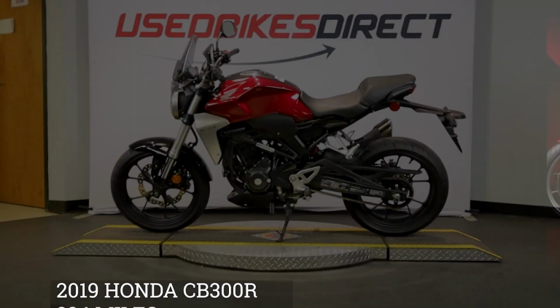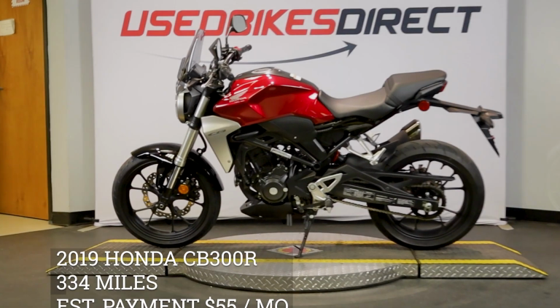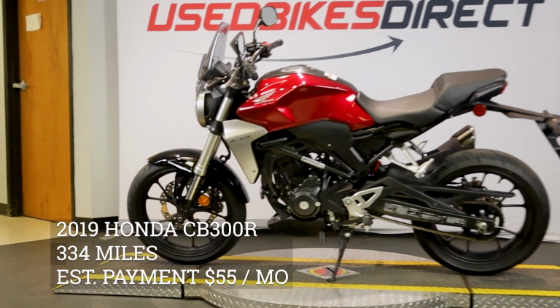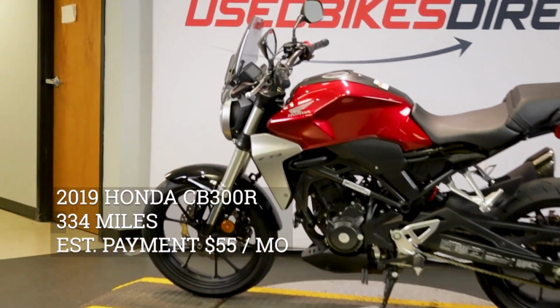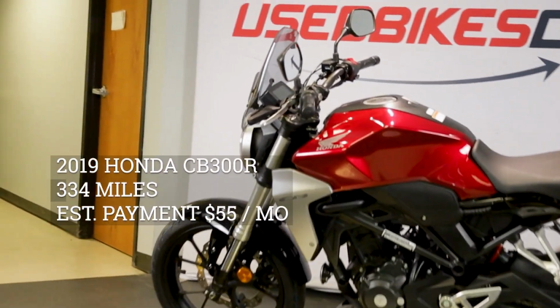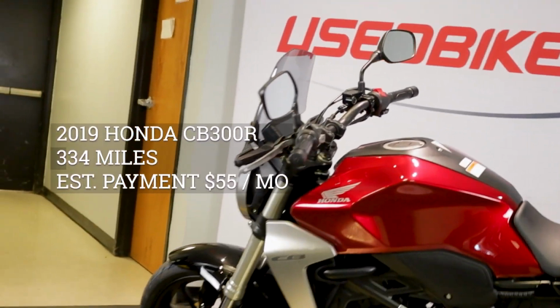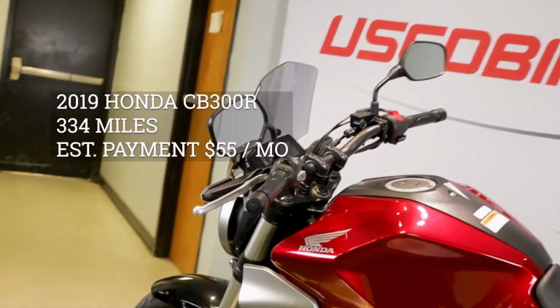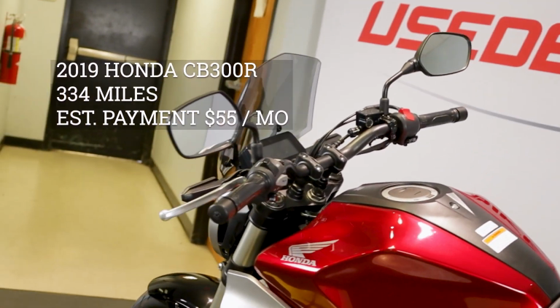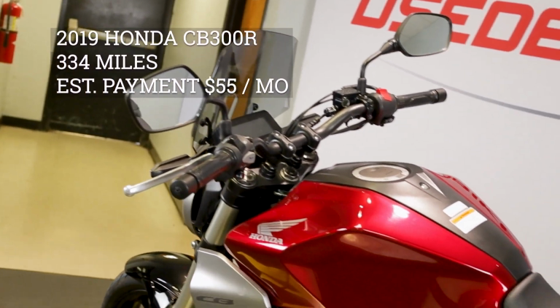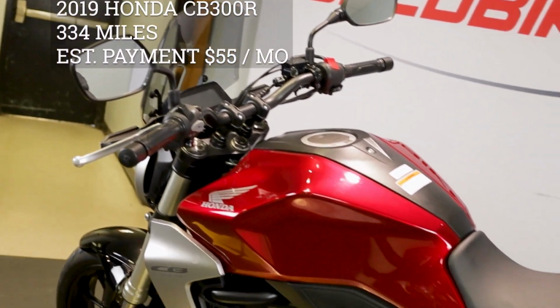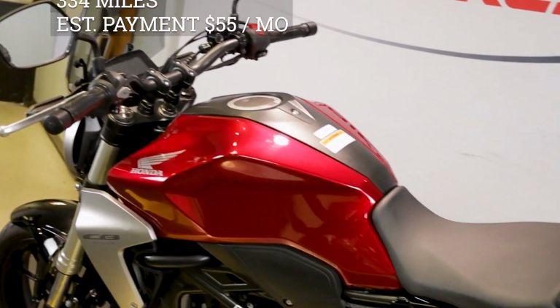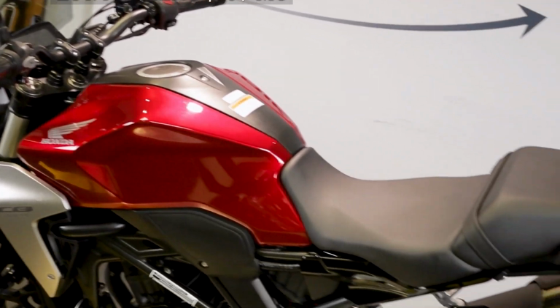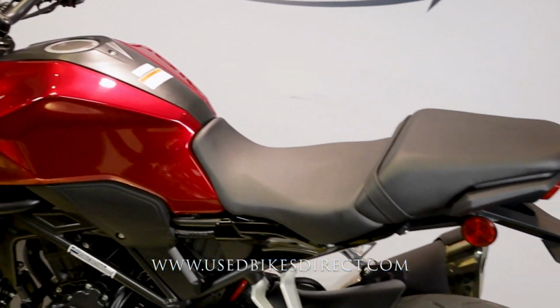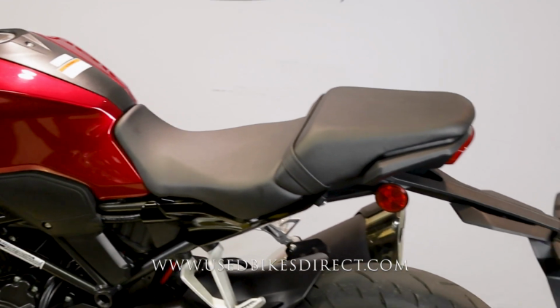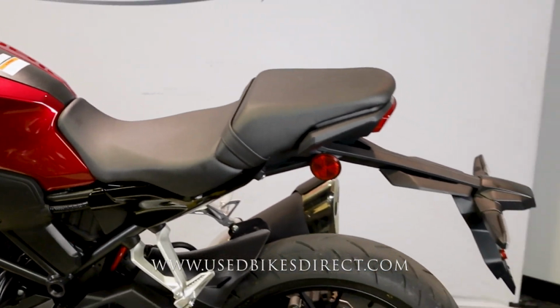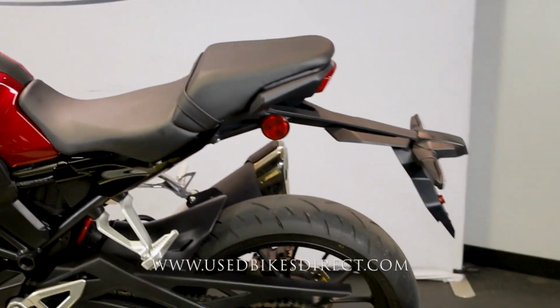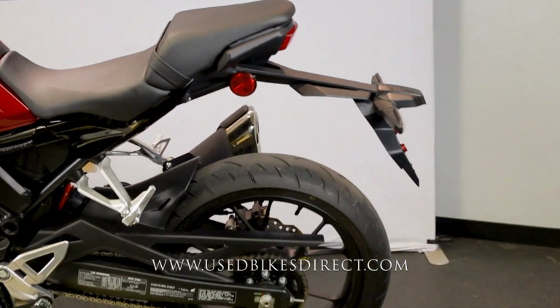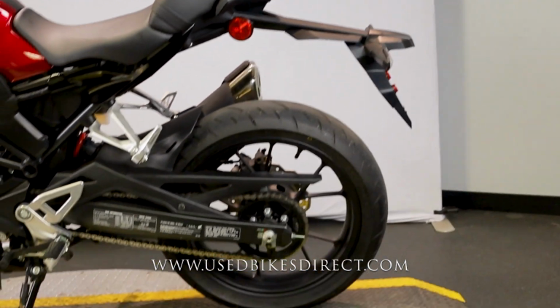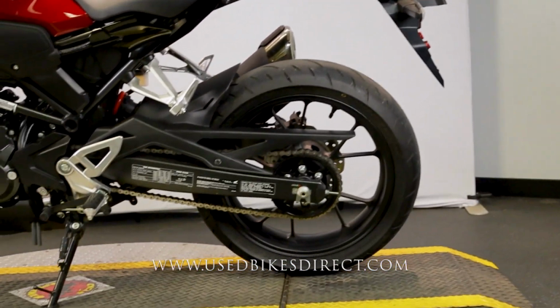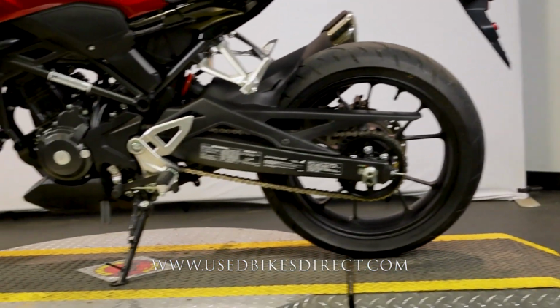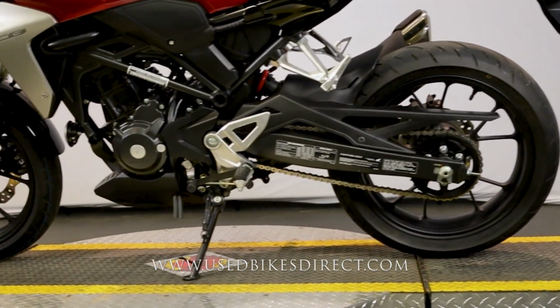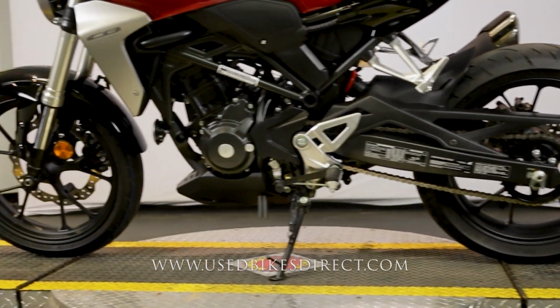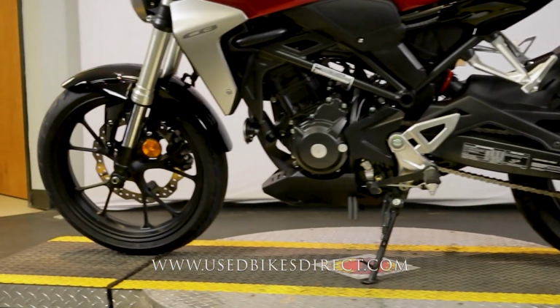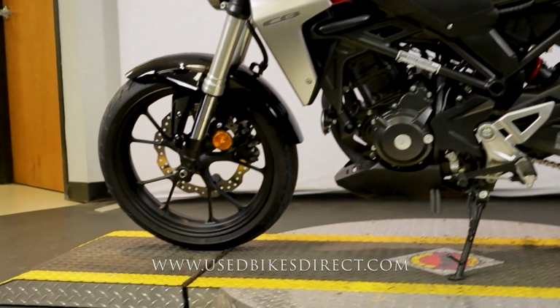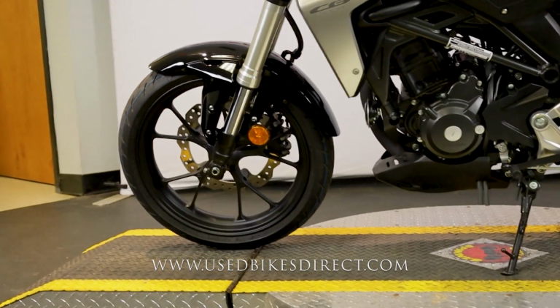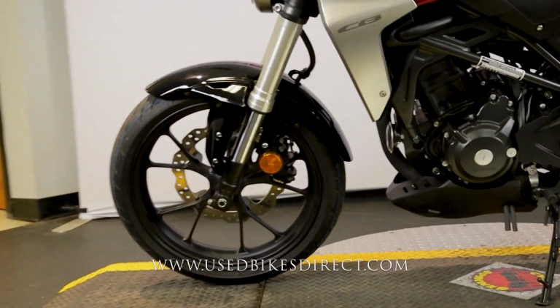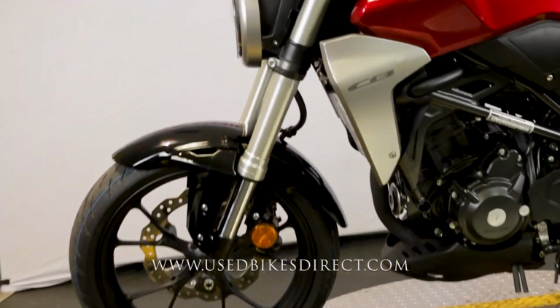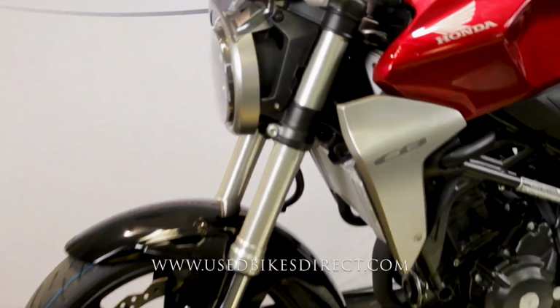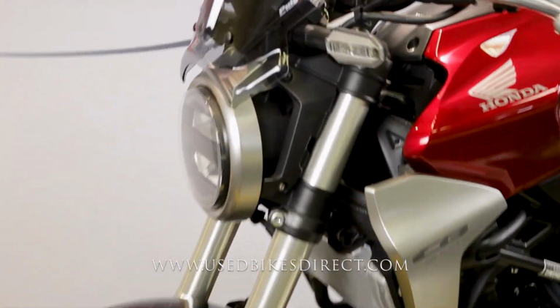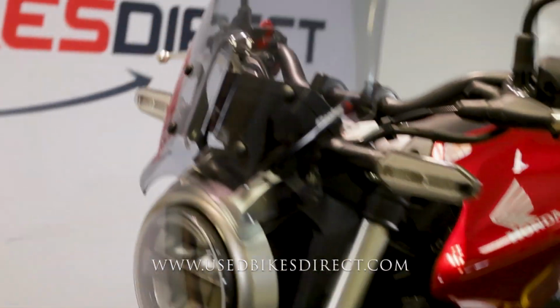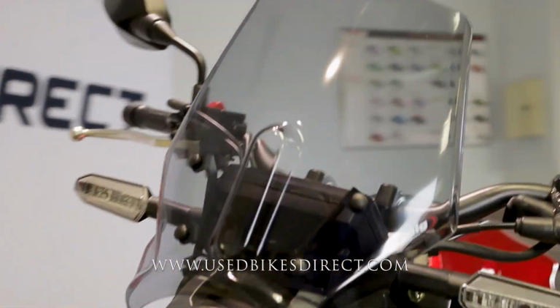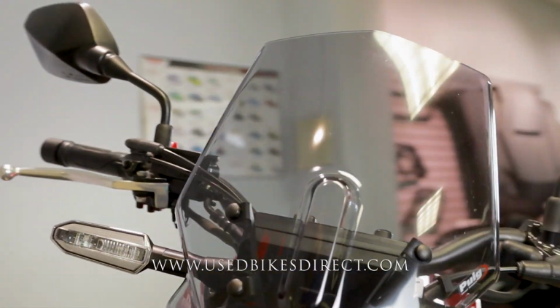Hey everyone, Nick again at Used Bikes Direct checking out this 2019 CB300. Hop on the website at usedbikesdirect.com to see those detailed photos and specs, and give us a call with any questions at 866-576-2453.